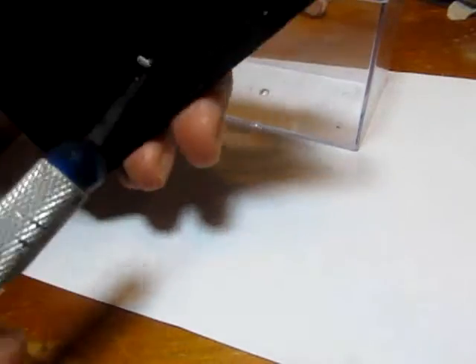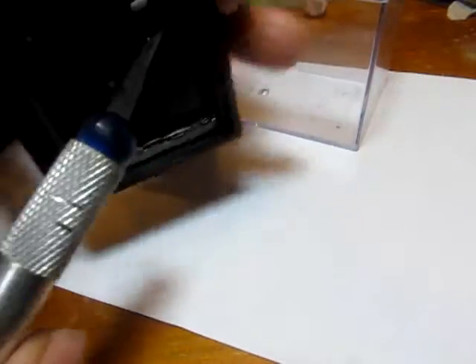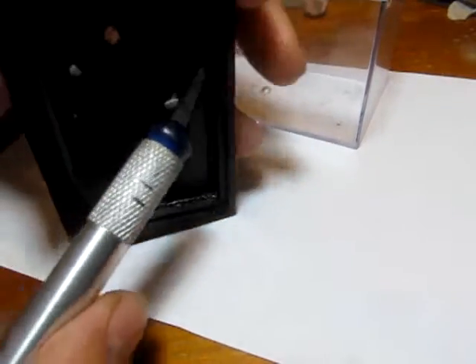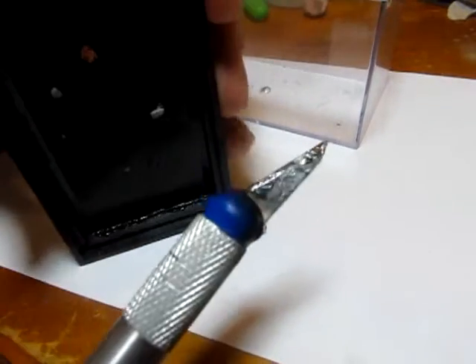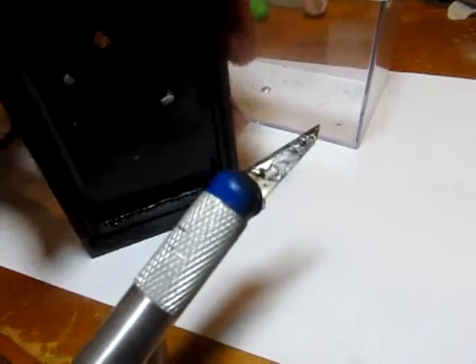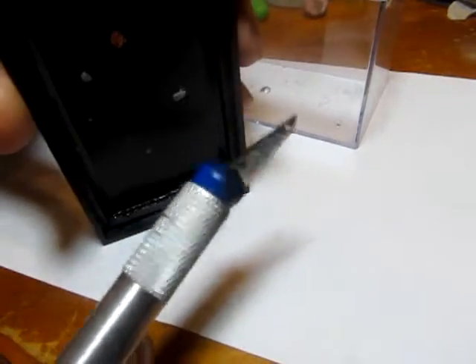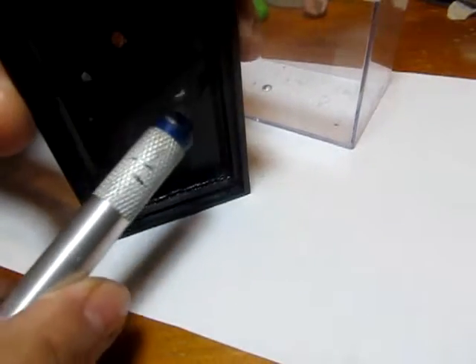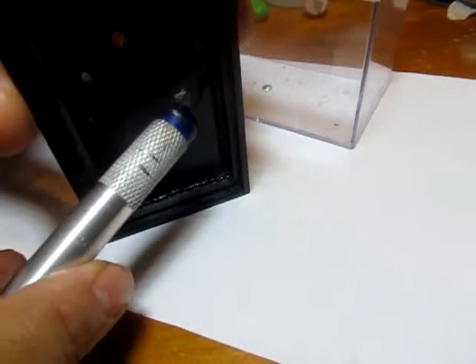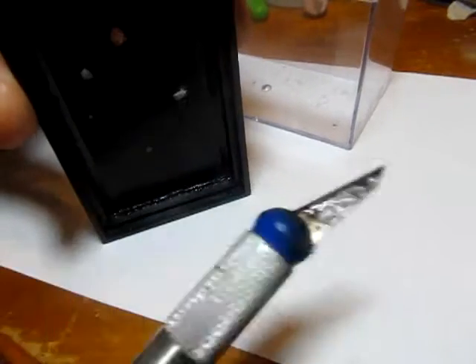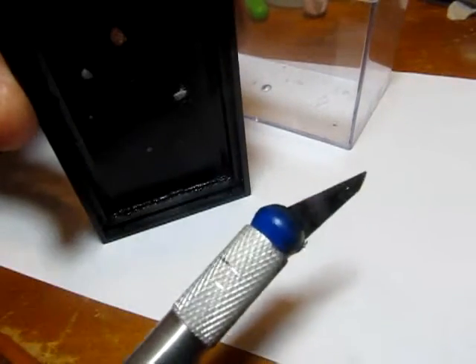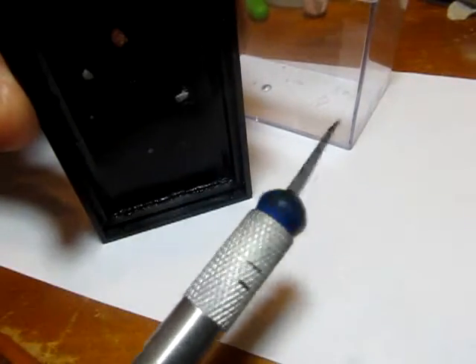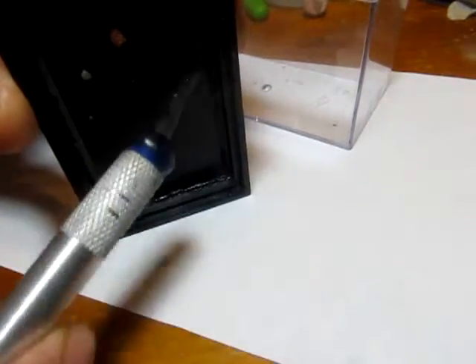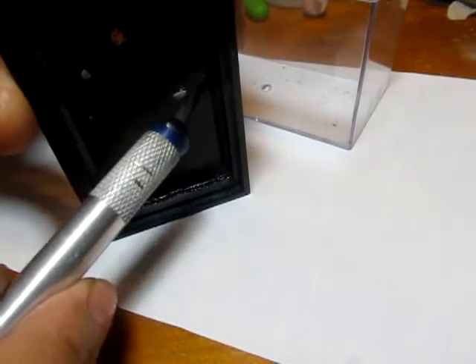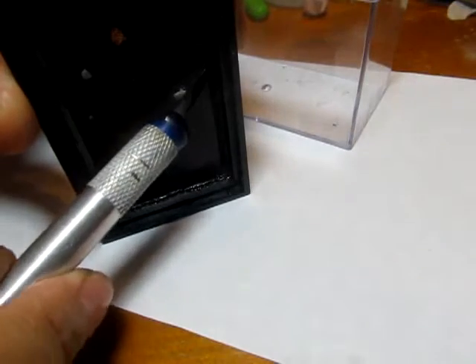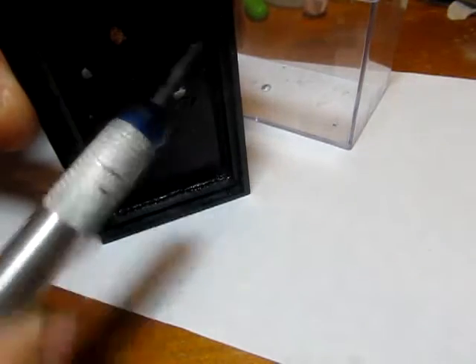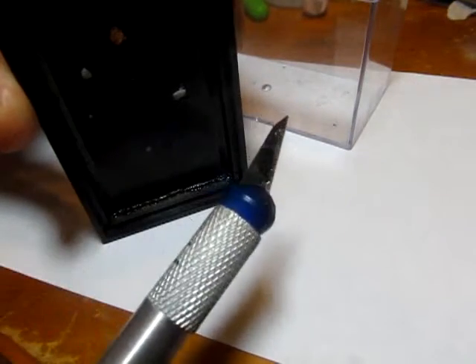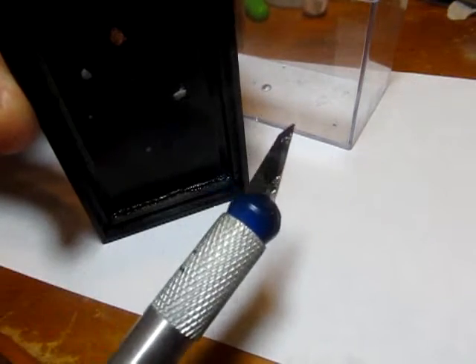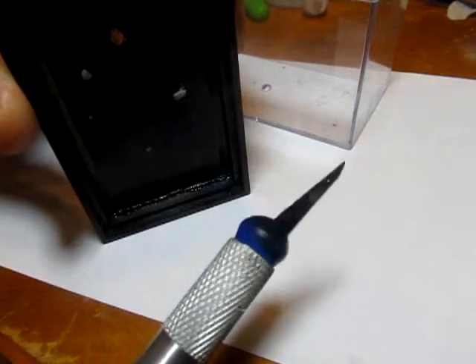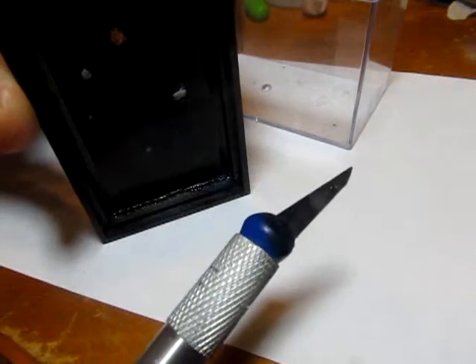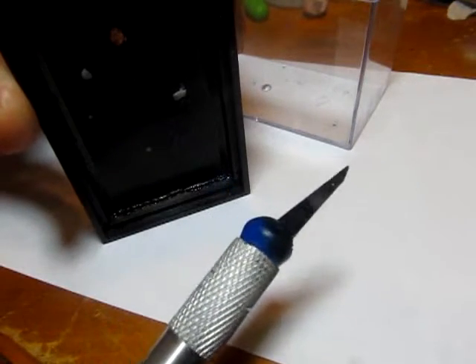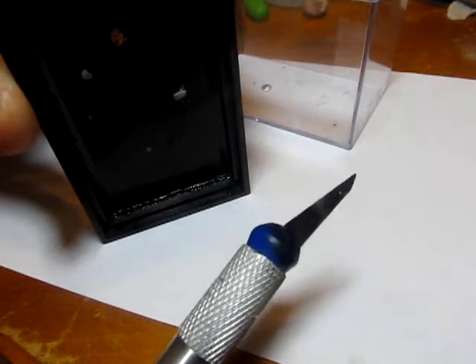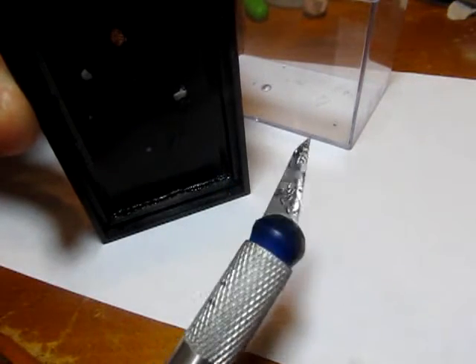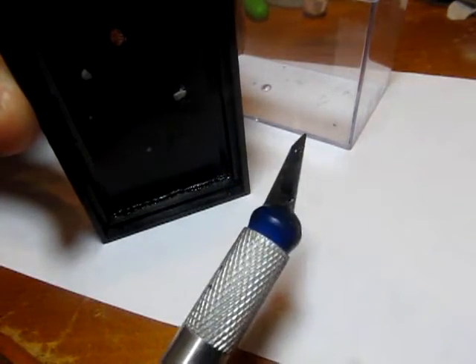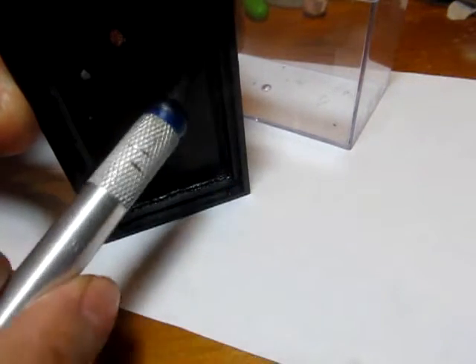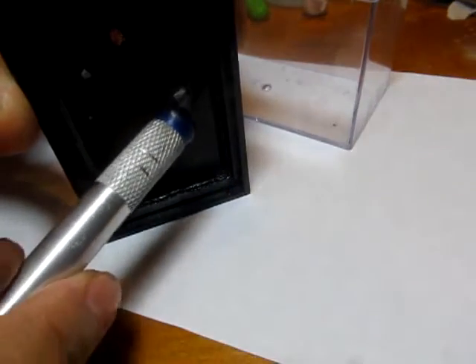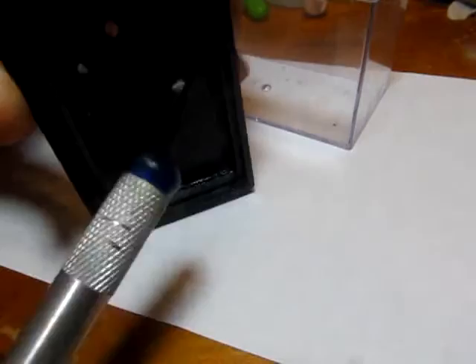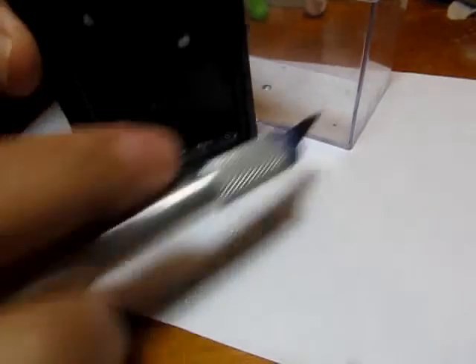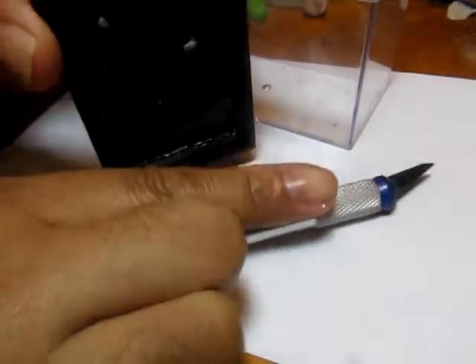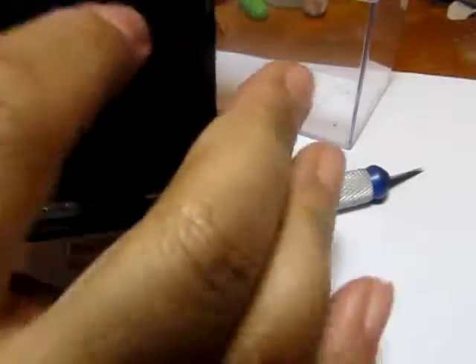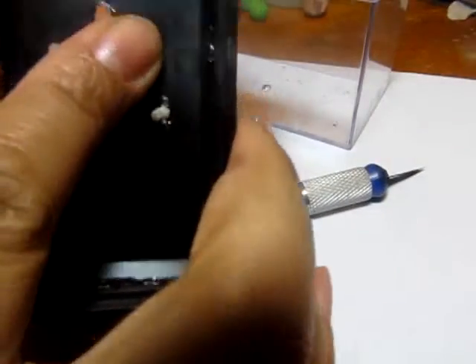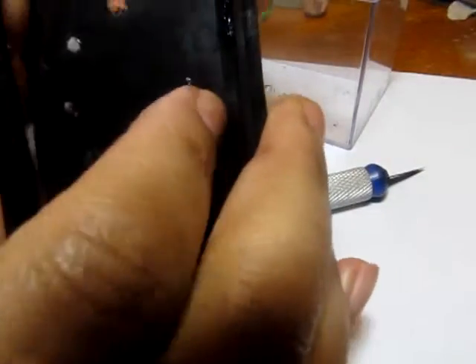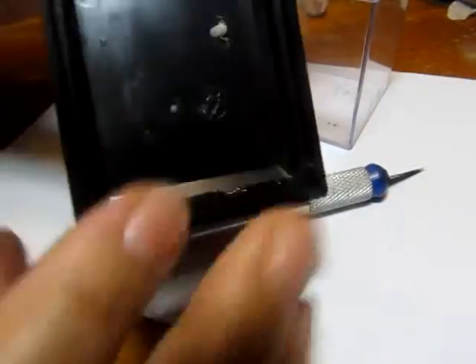I am using a Hot Wheels car display case that you can purchase on eBay. I will put a link to that supplier at the bottom in my description. And I'm also using a hot knife method to cut out the plastic insert at the top.